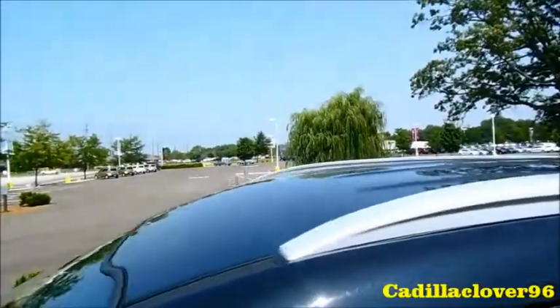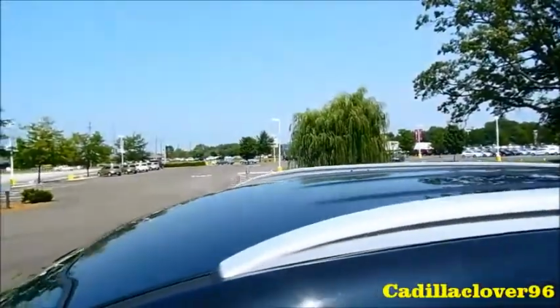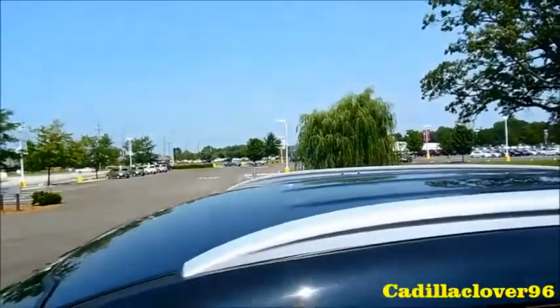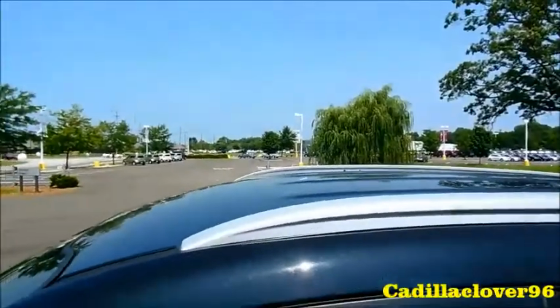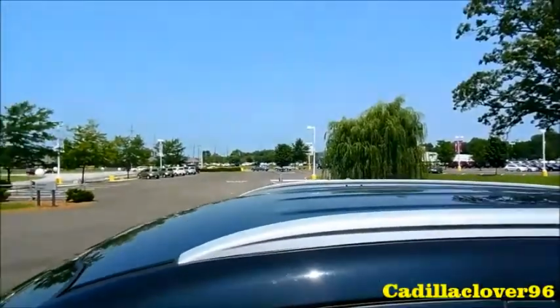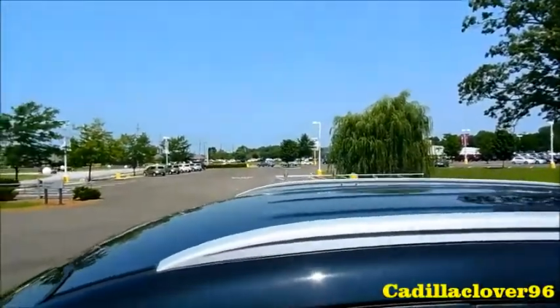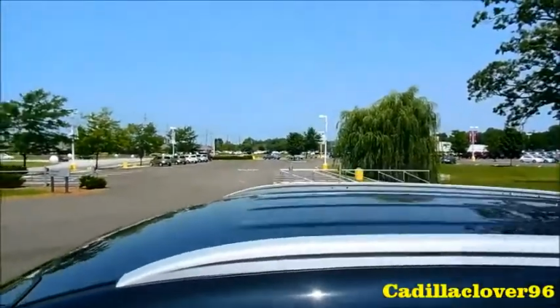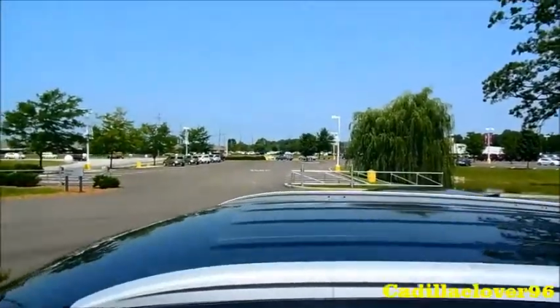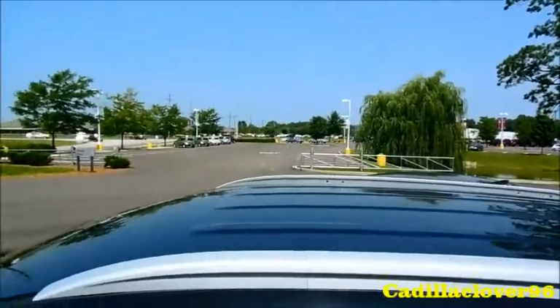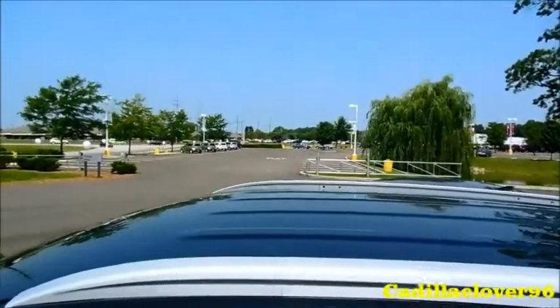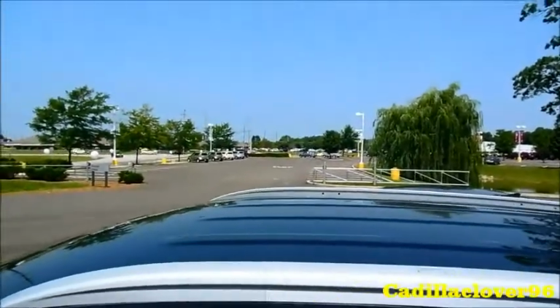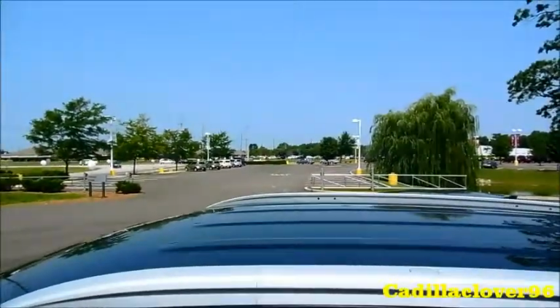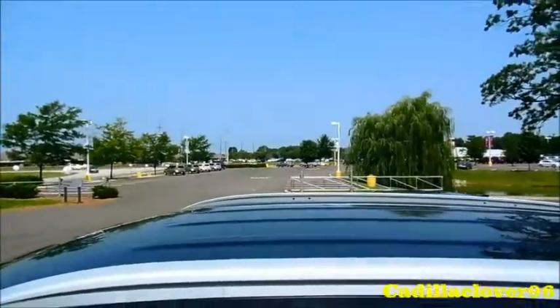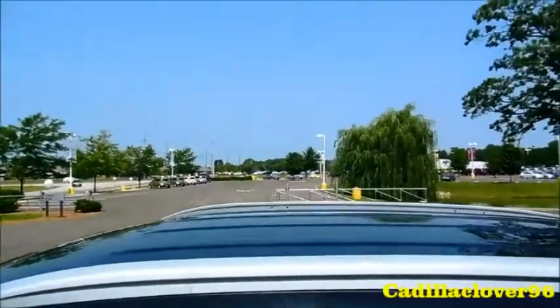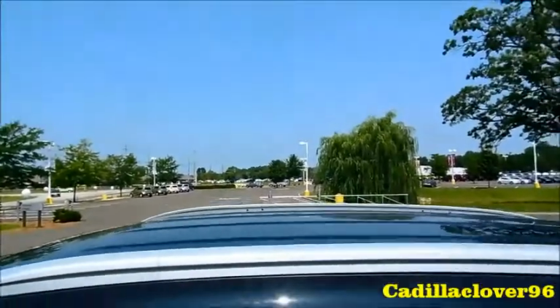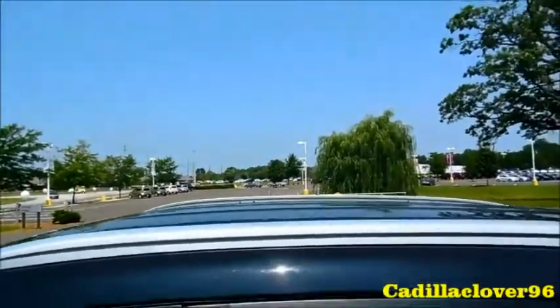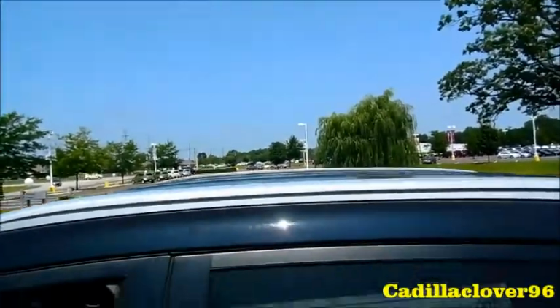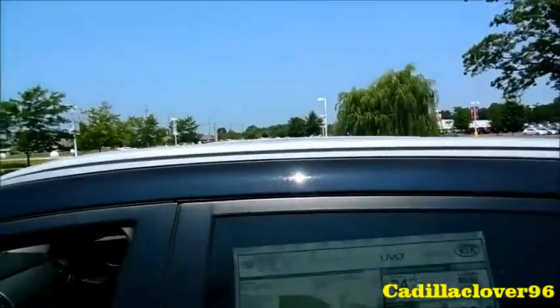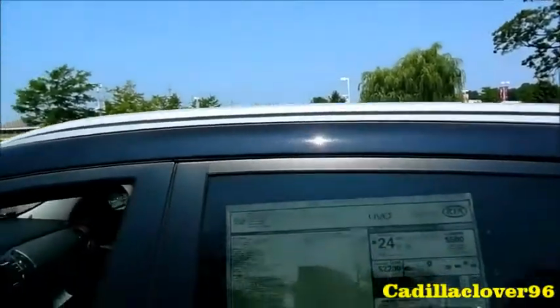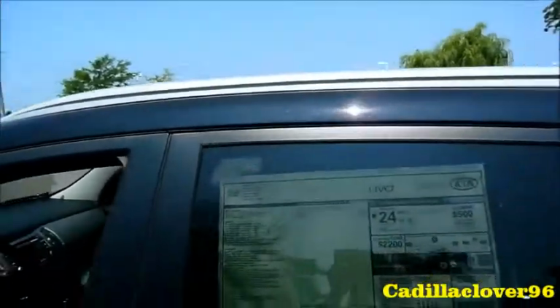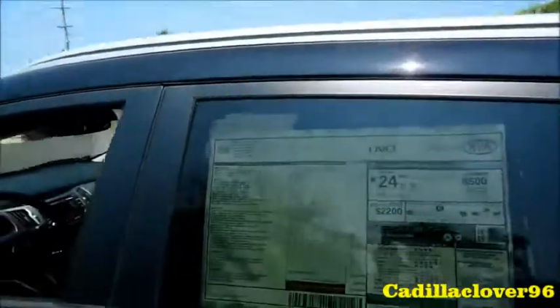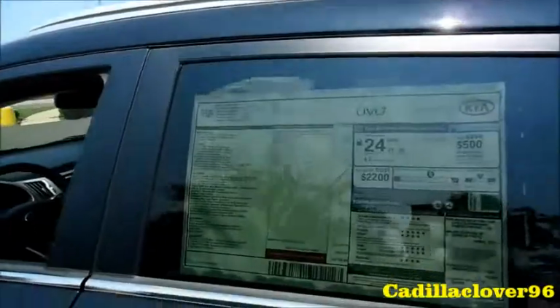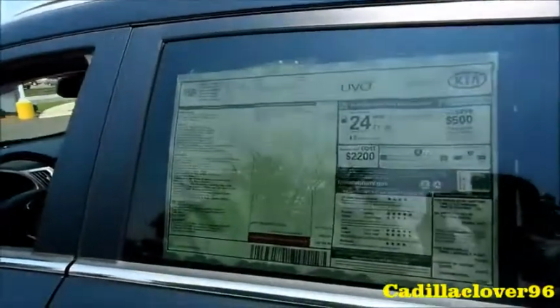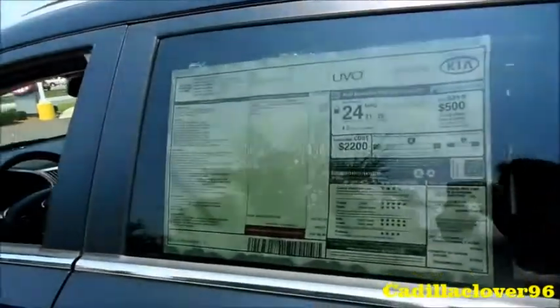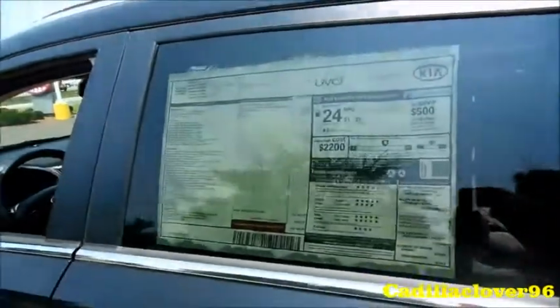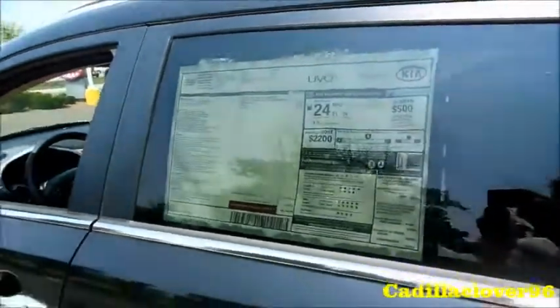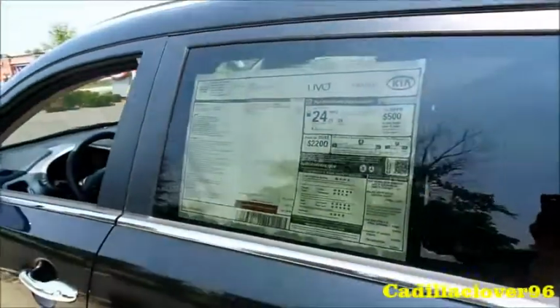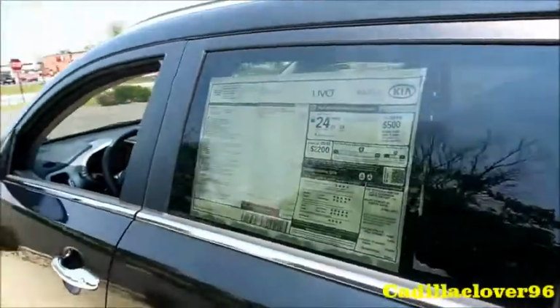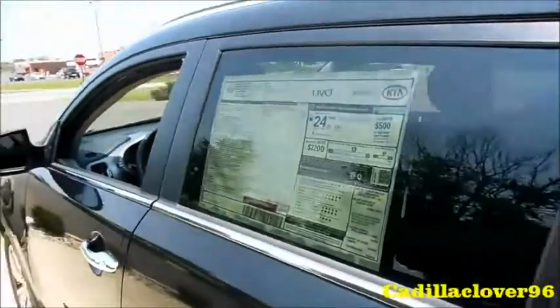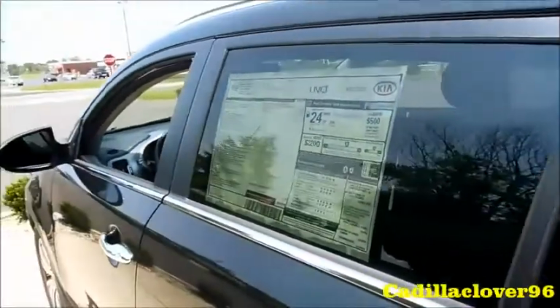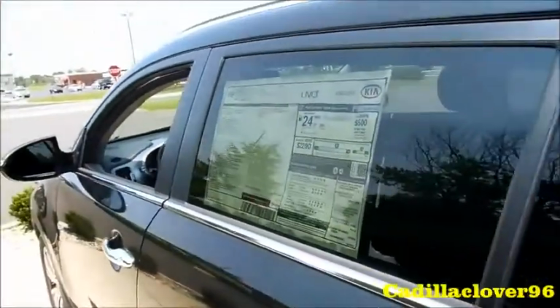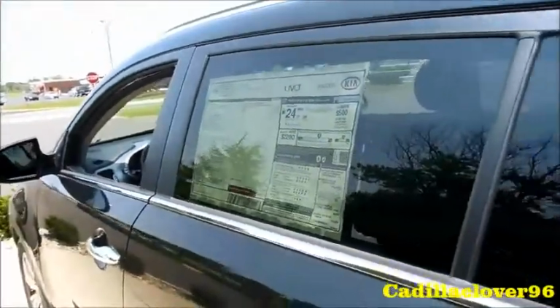The vehicle does not come equipped with a power sunroof, but it is an option. The vehicle is also front-wheel drive.